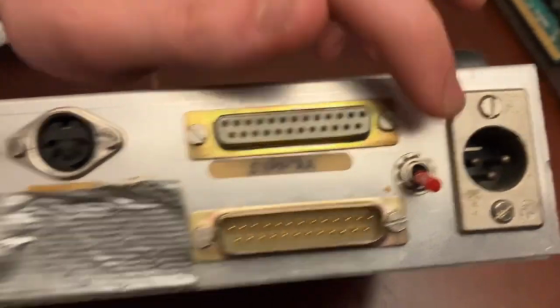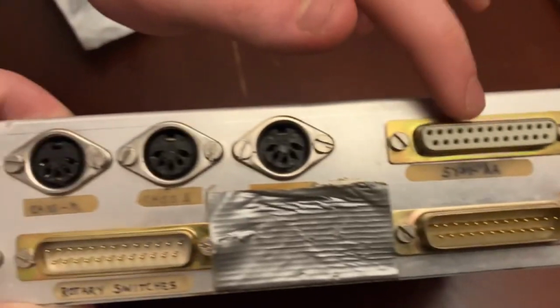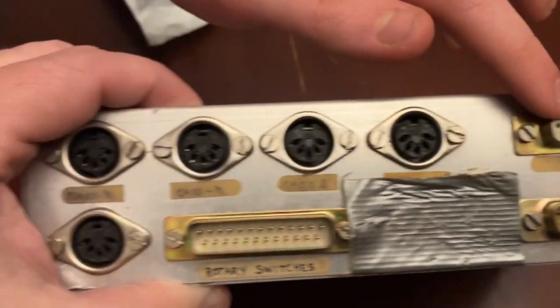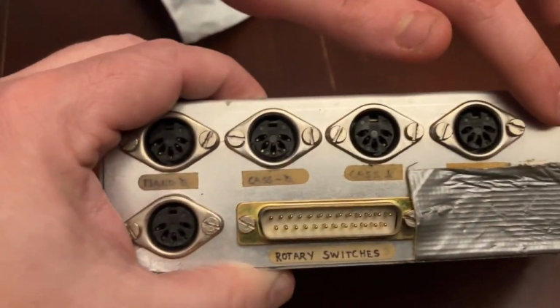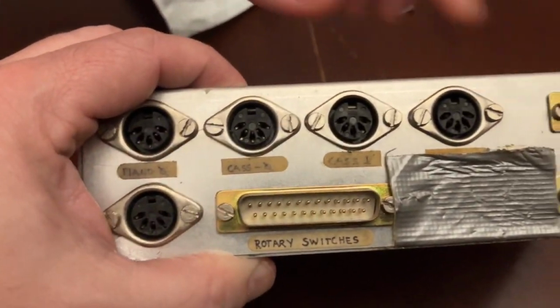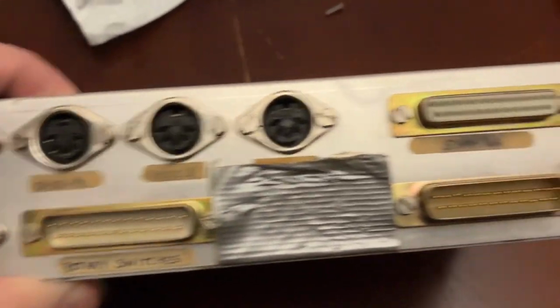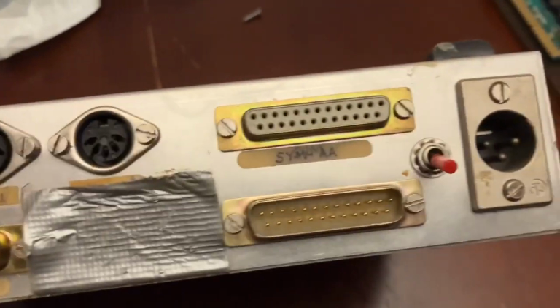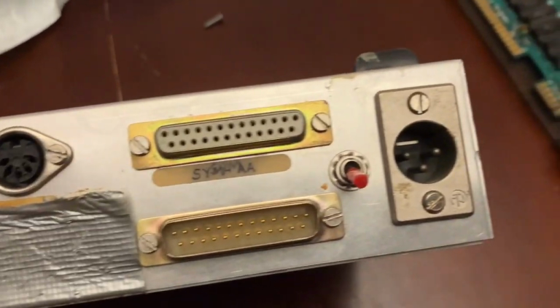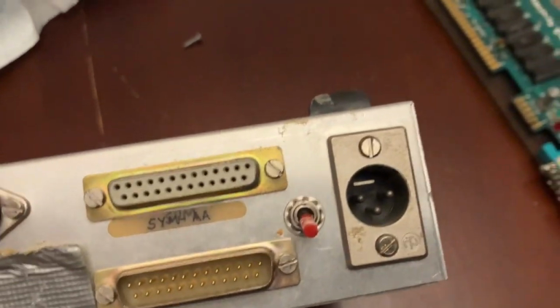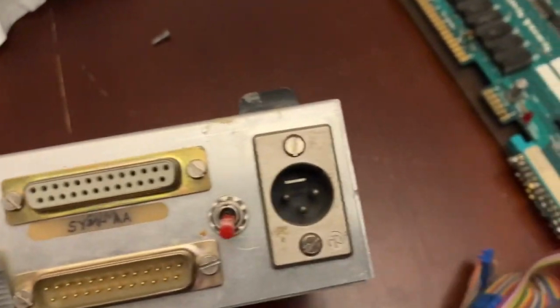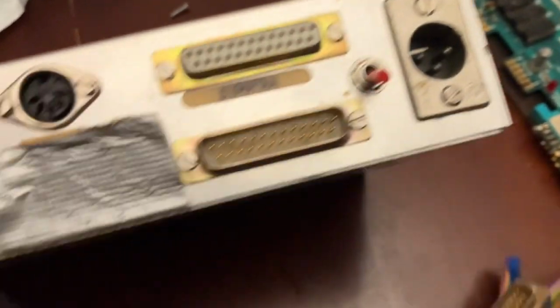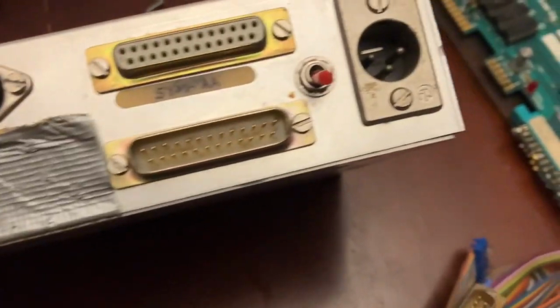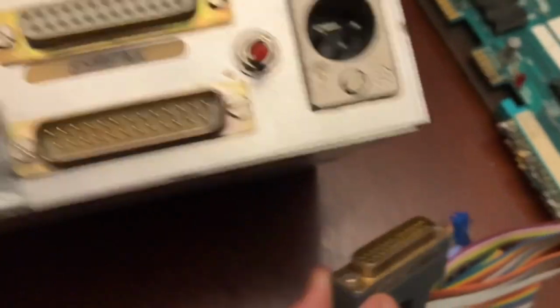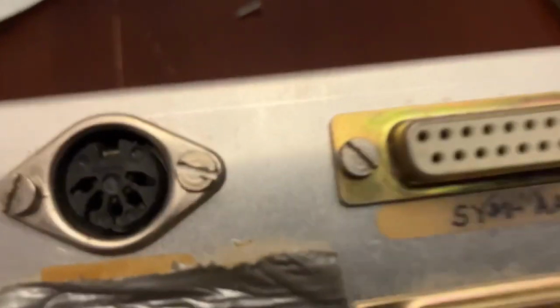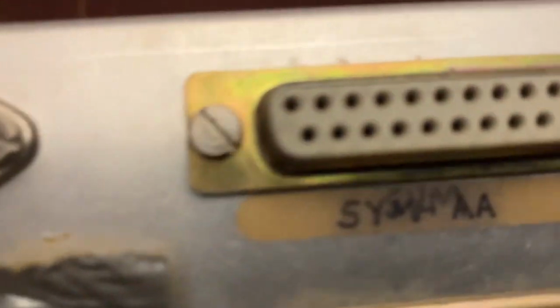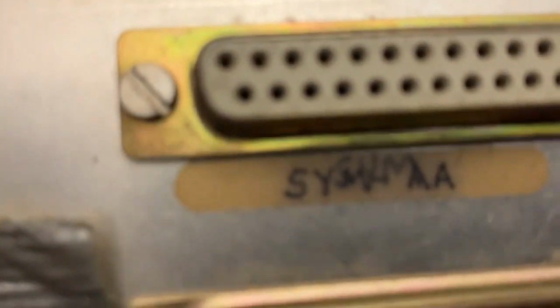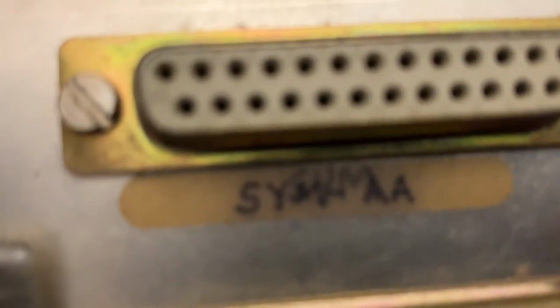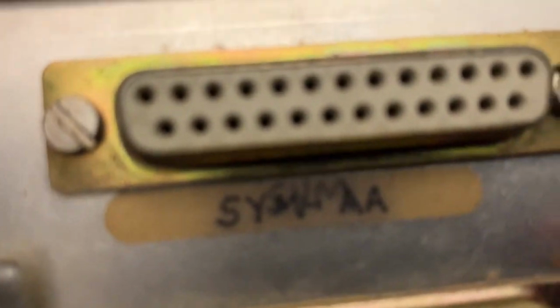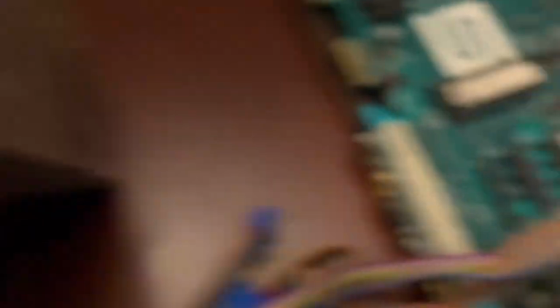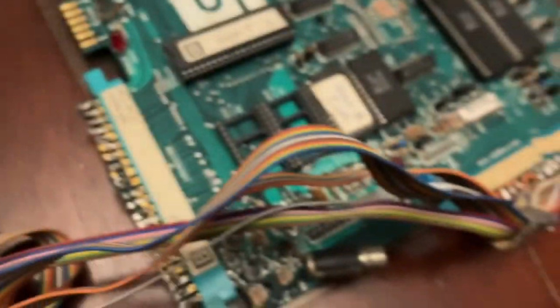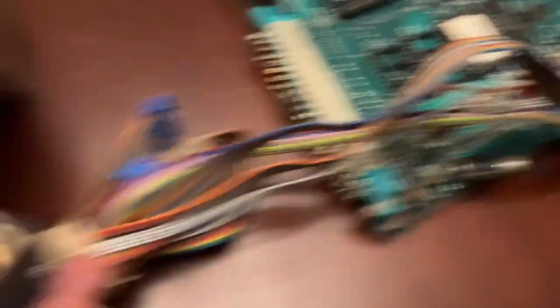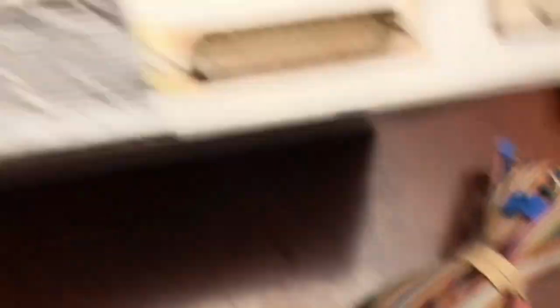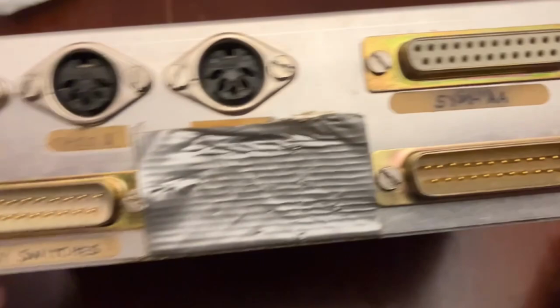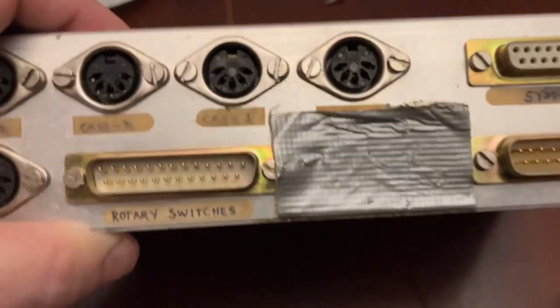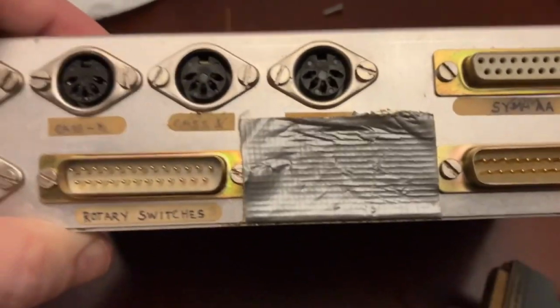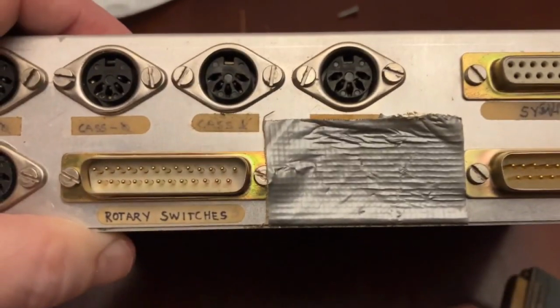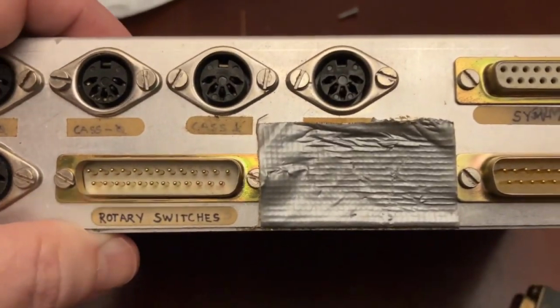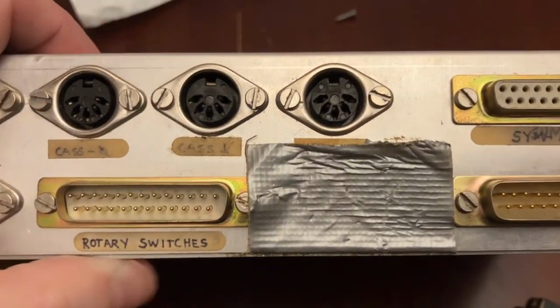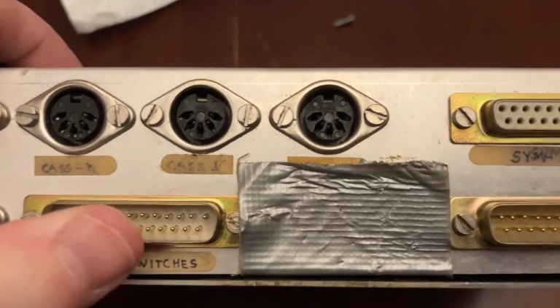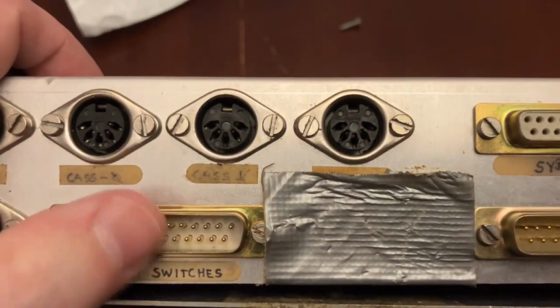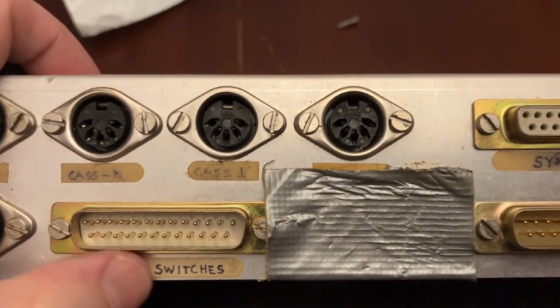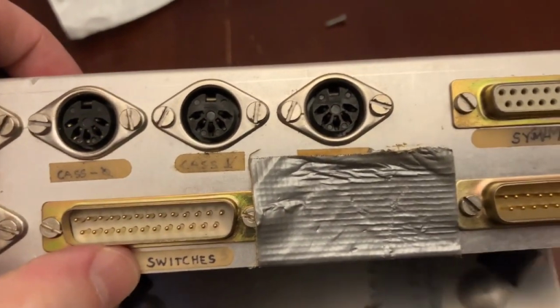This was actually created by someone. That's an XLR port right there. This connector that we found earlier — this ribbon connector — this thing here connects to this mysterious box. So this is SIM-AA, and this connector here connects to this mysterious box. I wonder what it's for.